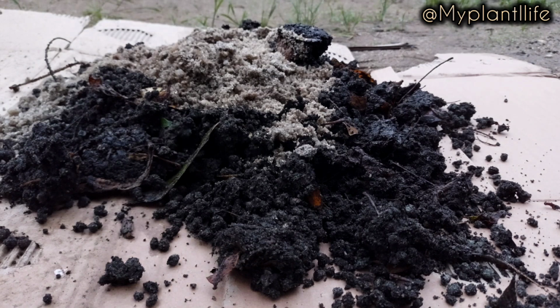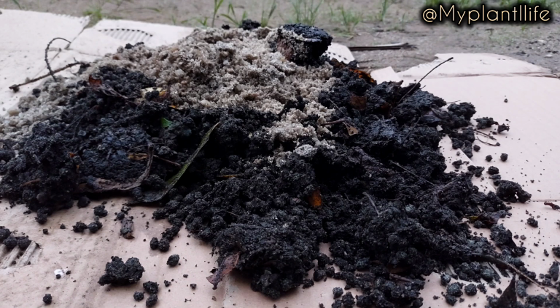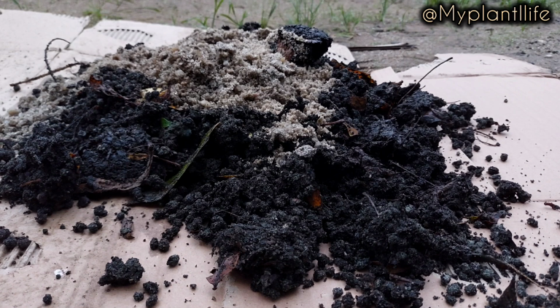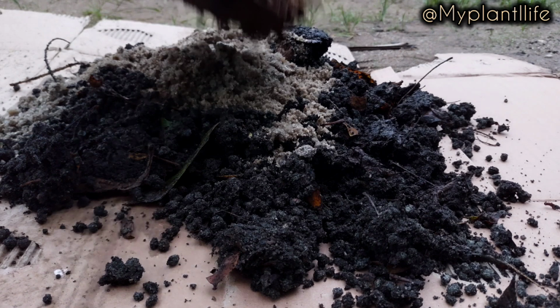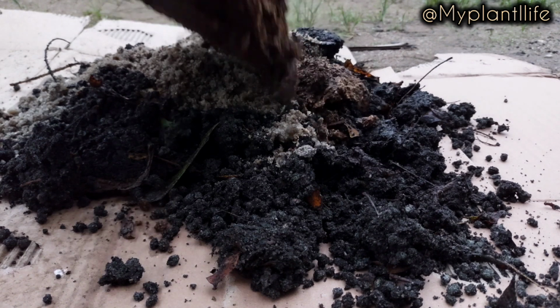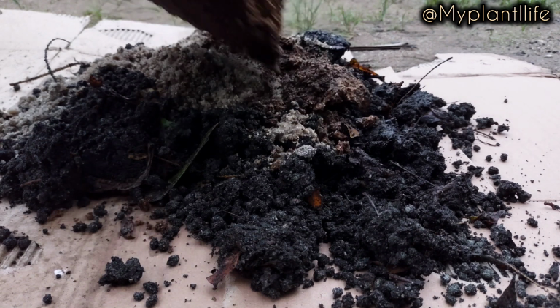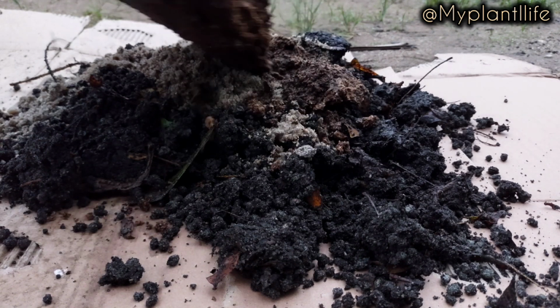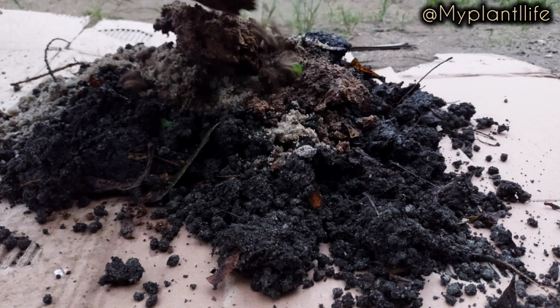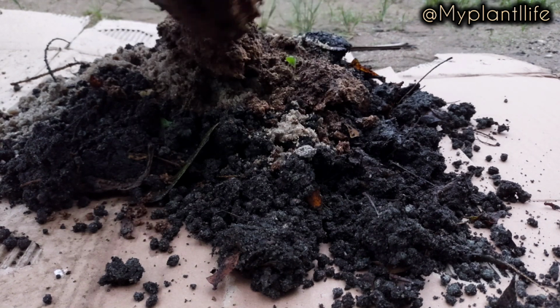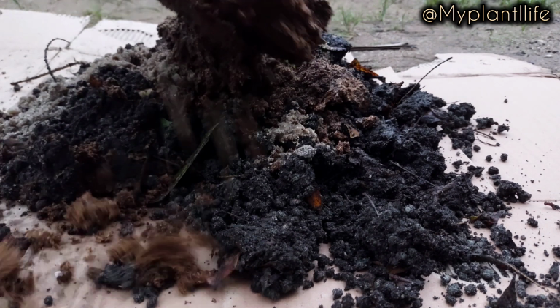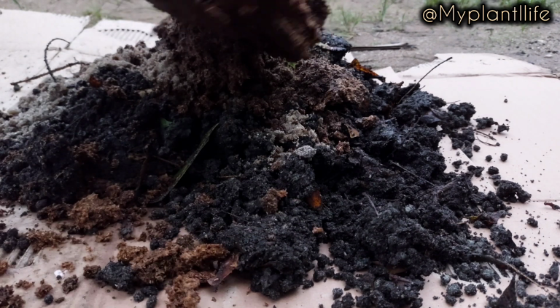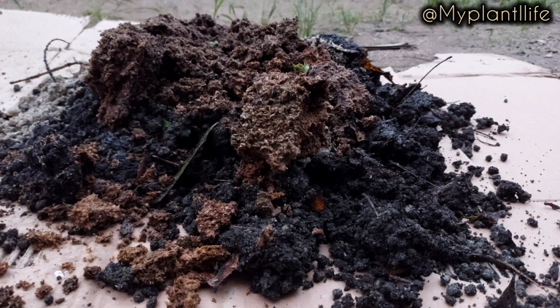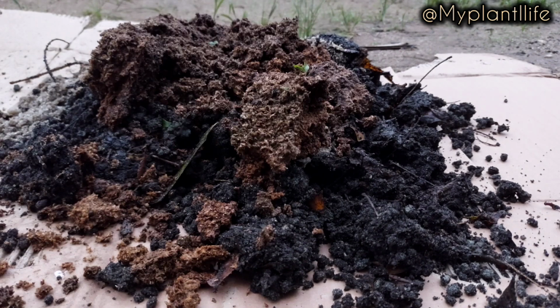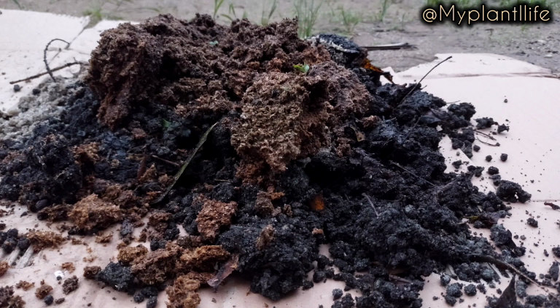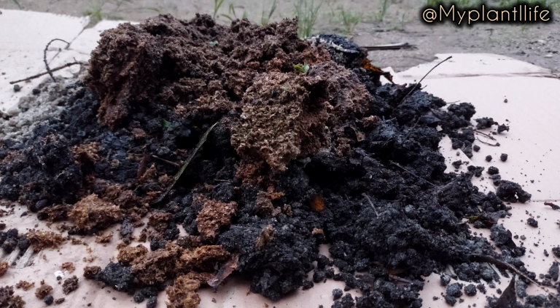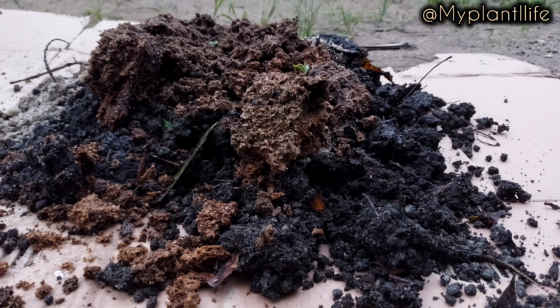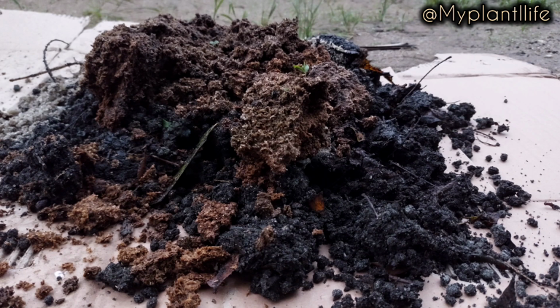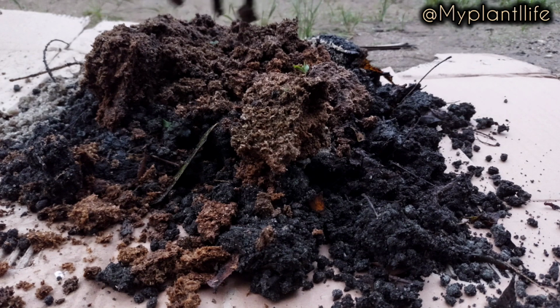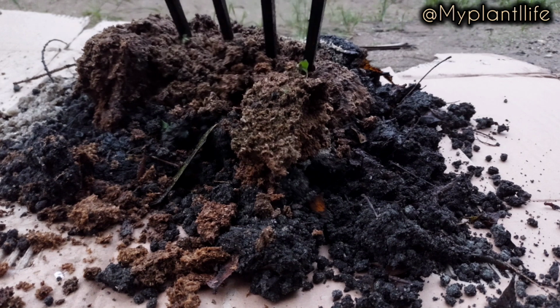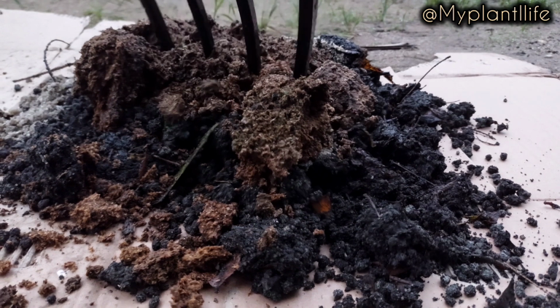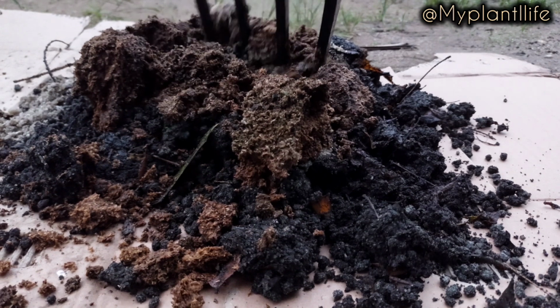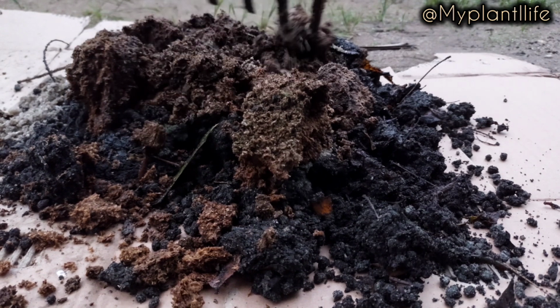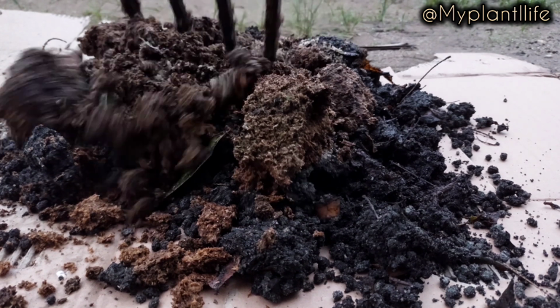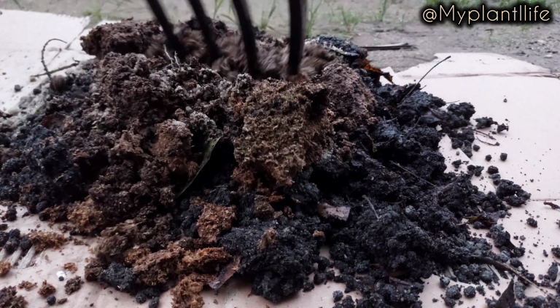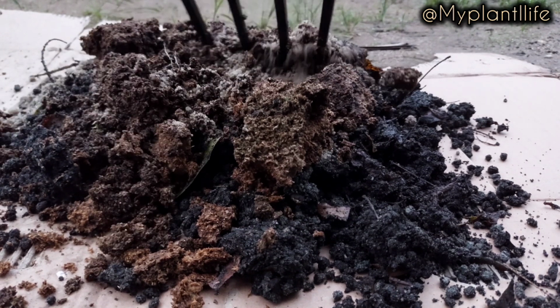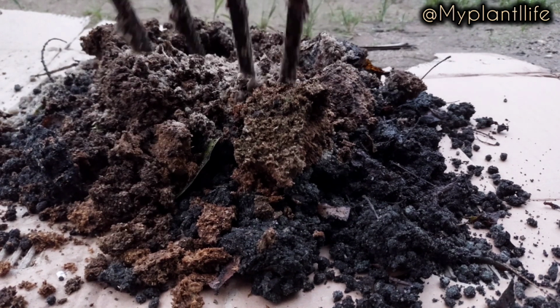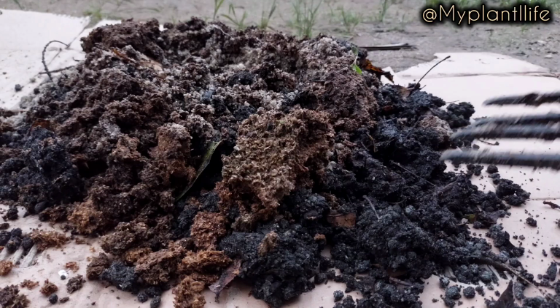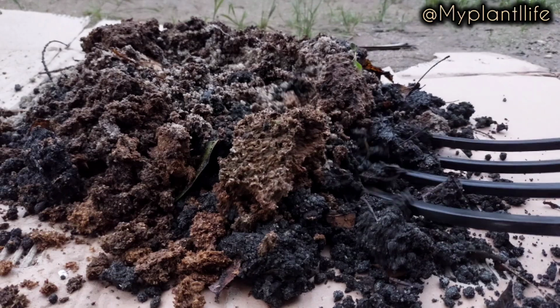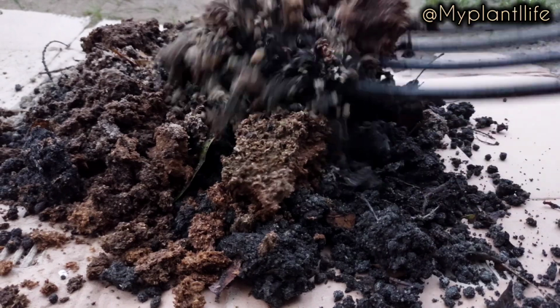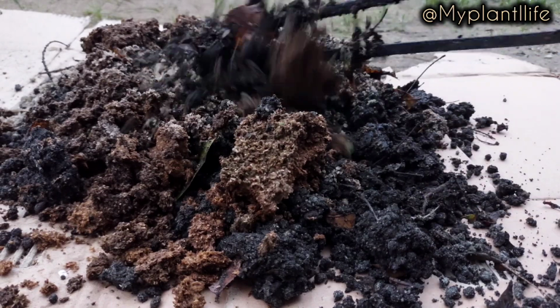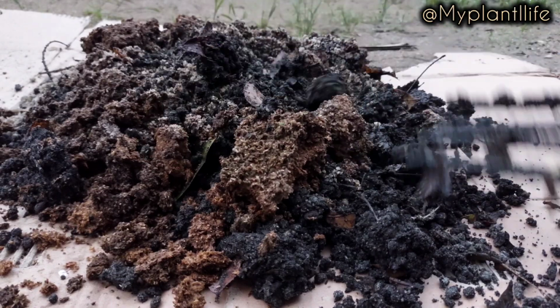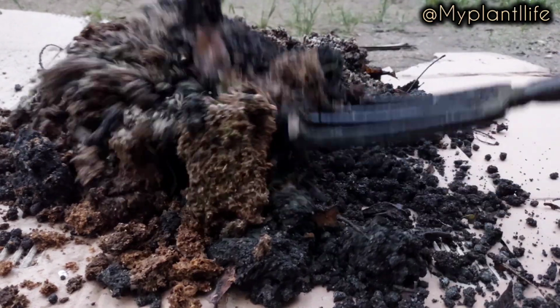So I have added sharp sand and rice husk. I need to talk more on rice husk and also share, if you're in Nigeria, how to get your rice husk. So I'm mixing that with my garden fork.